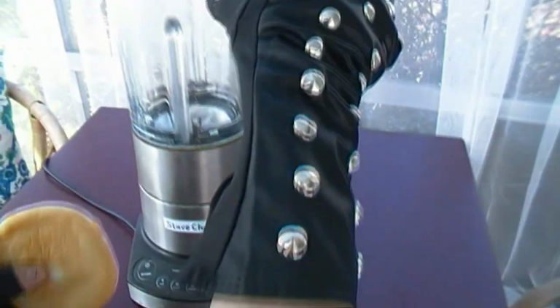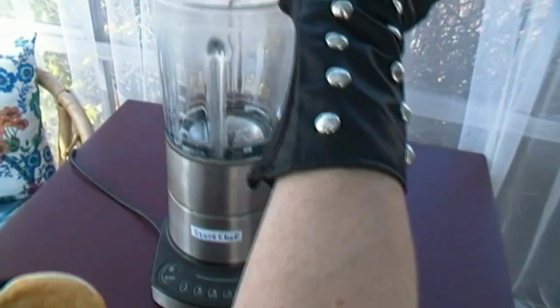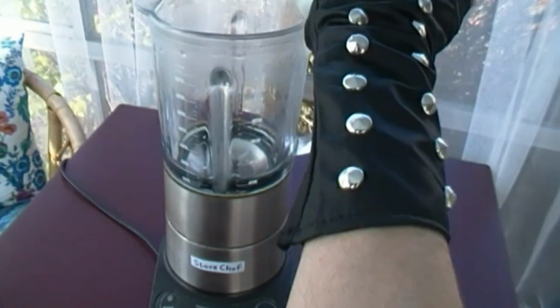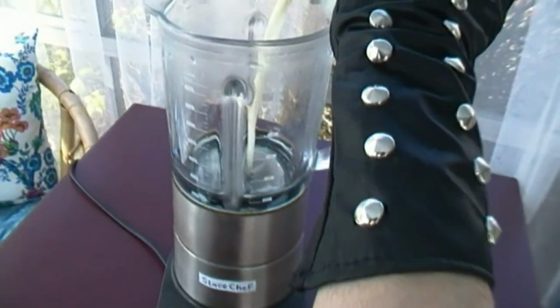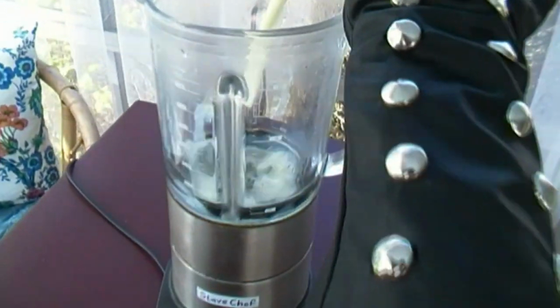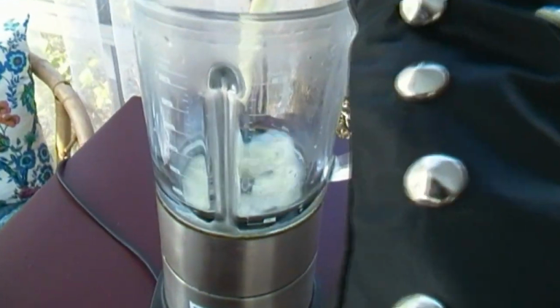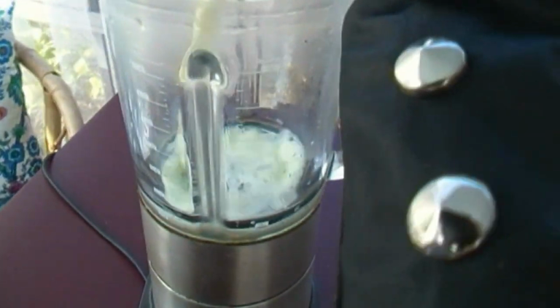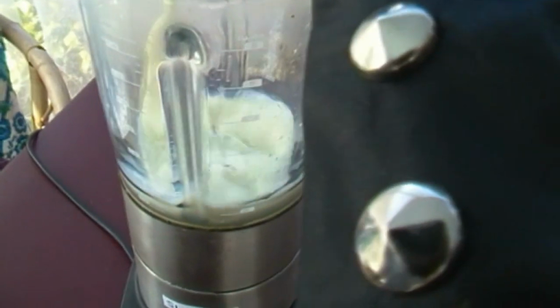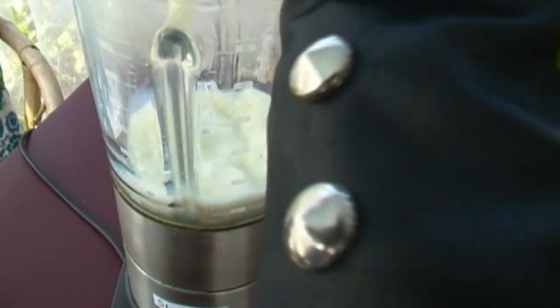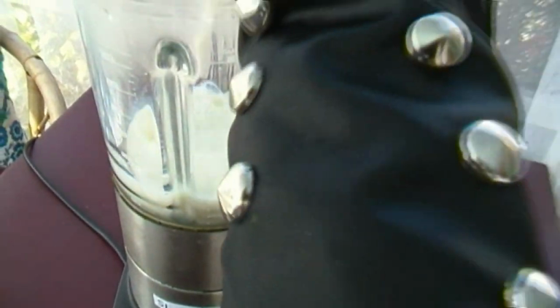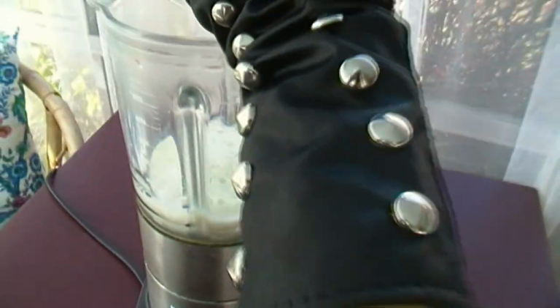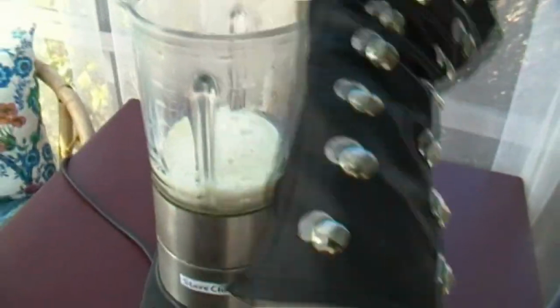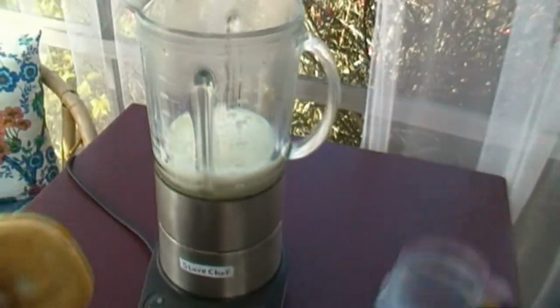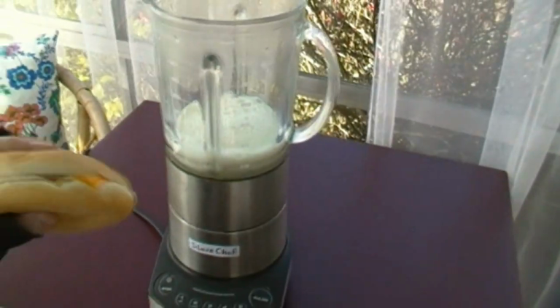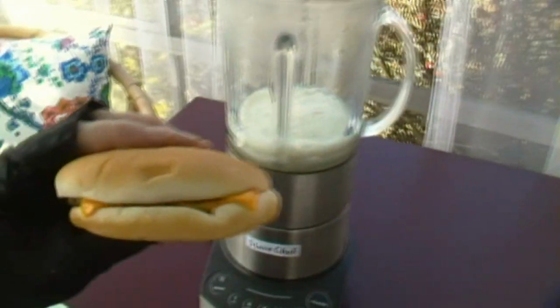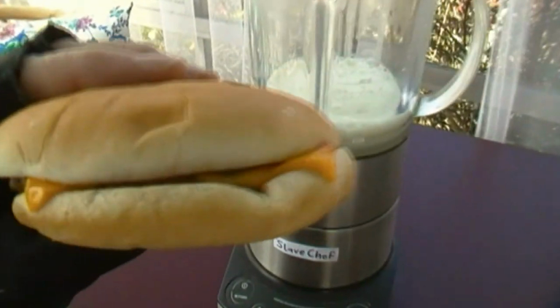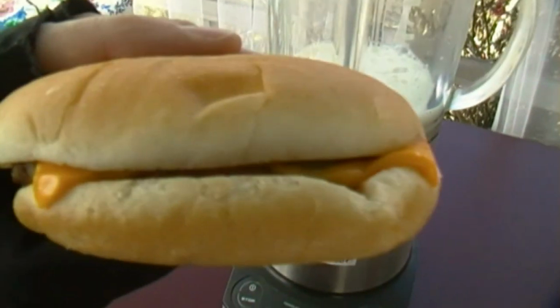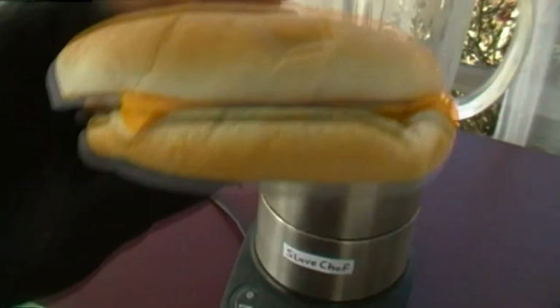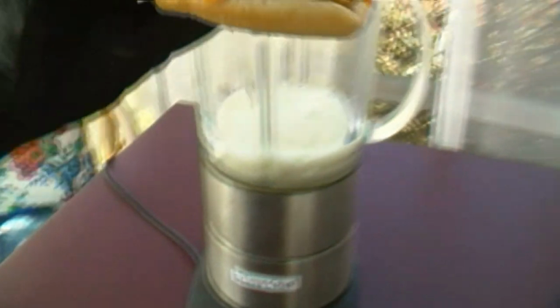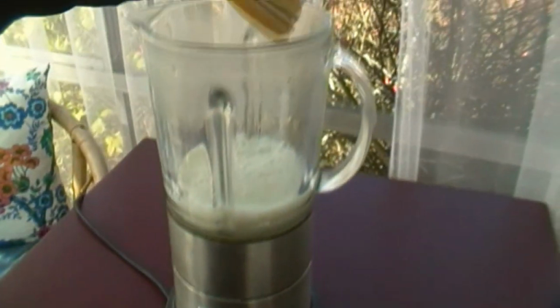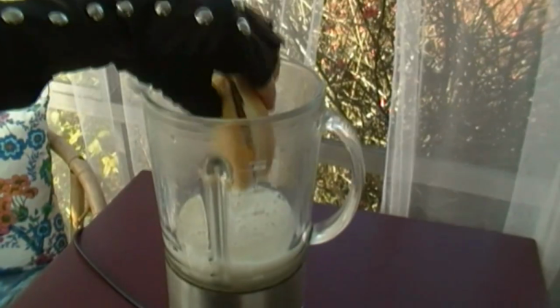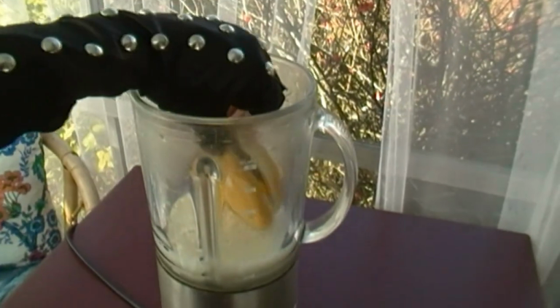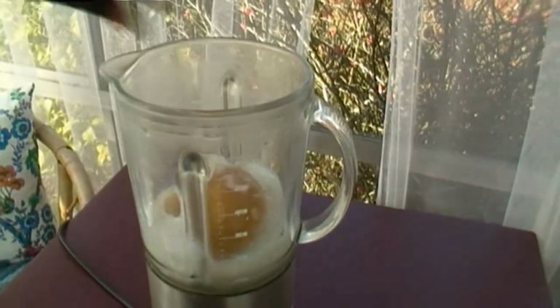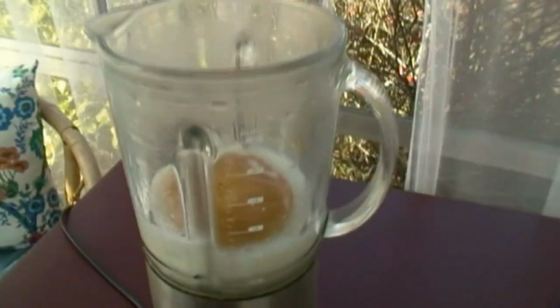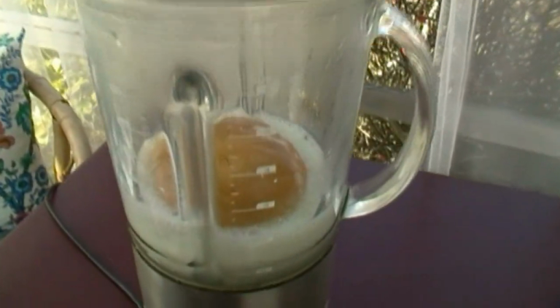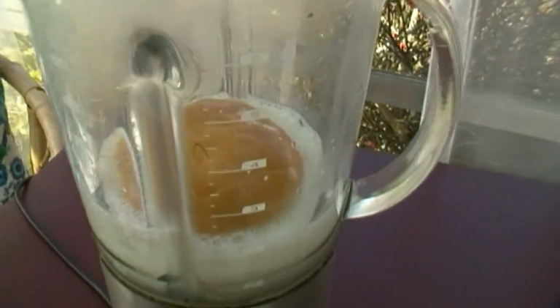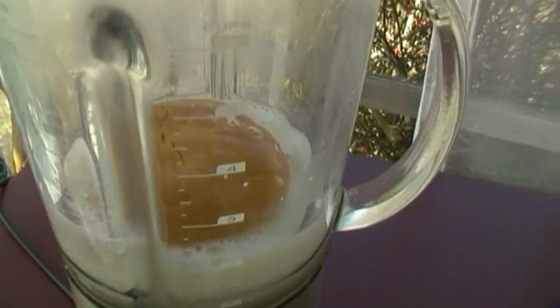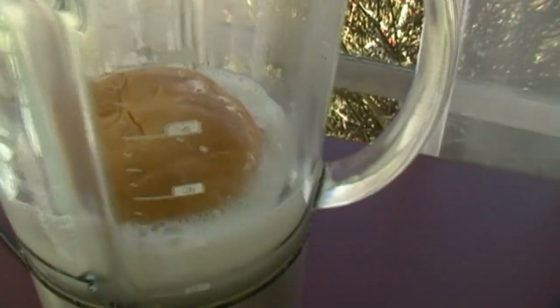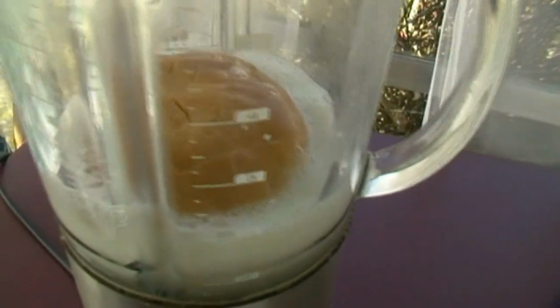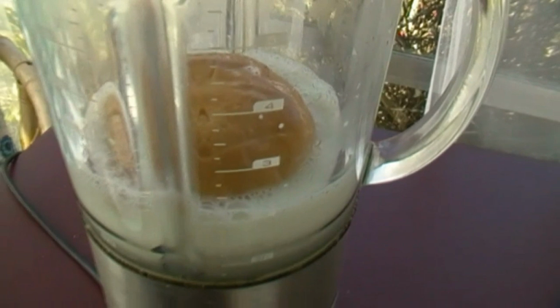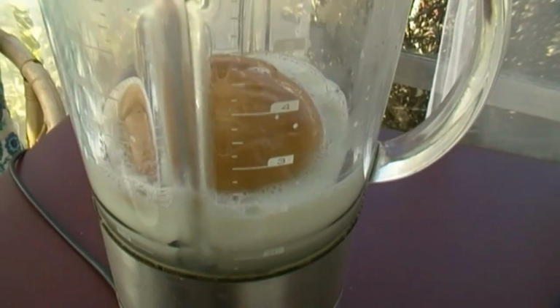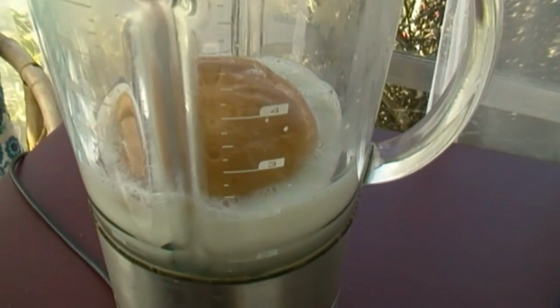First we put the milk into the blender, there we go, and all you do — simple — add one cheeseburger, in she goes. Put the lid on and fire away.